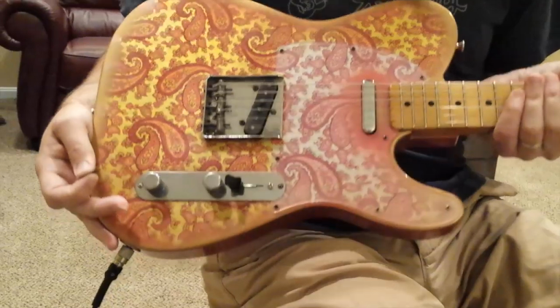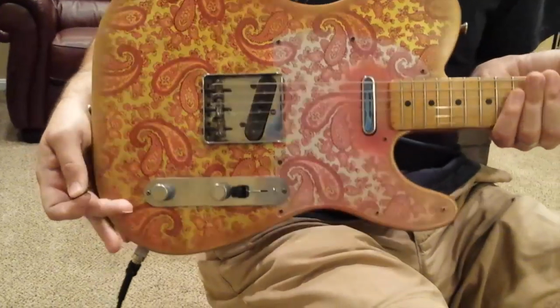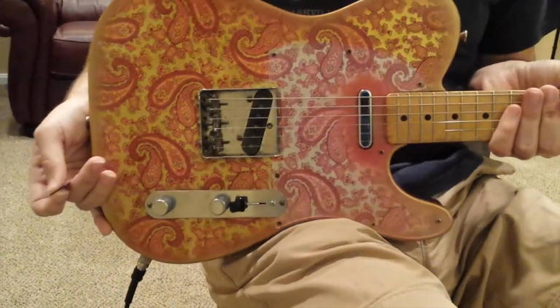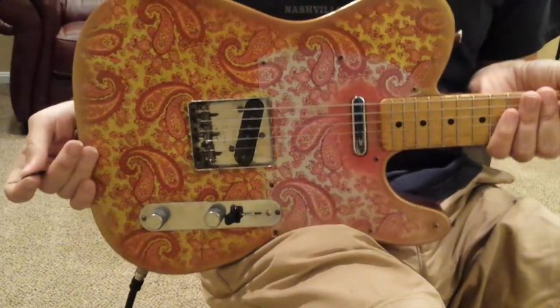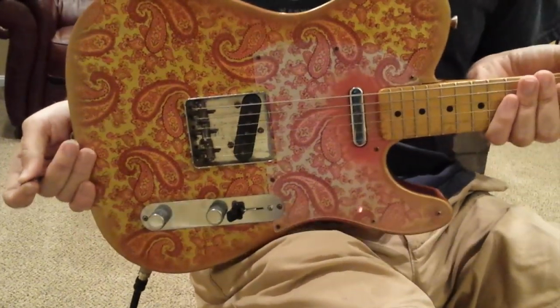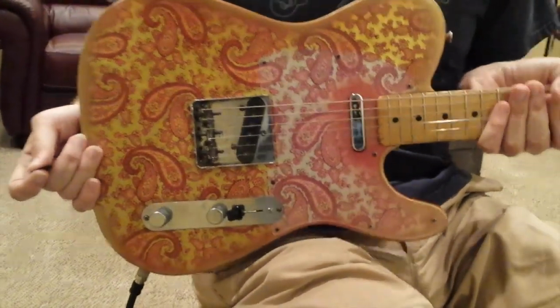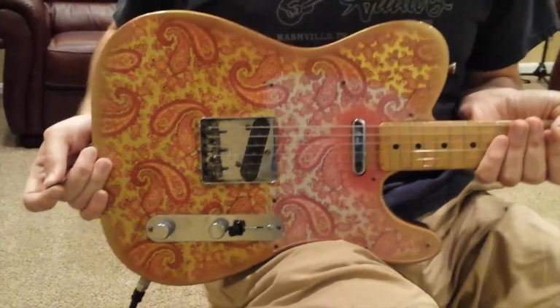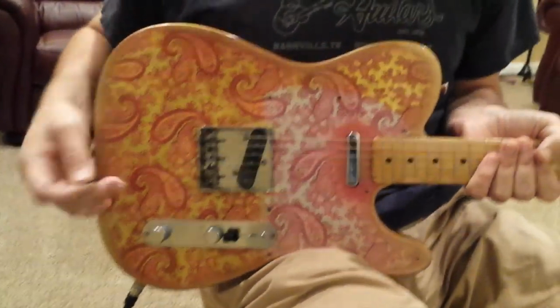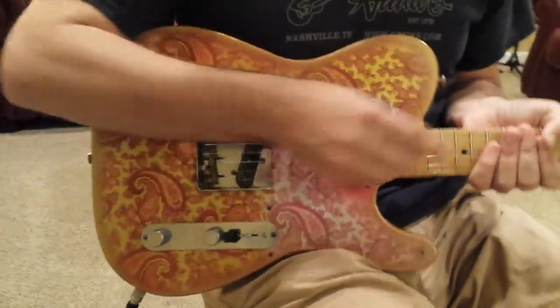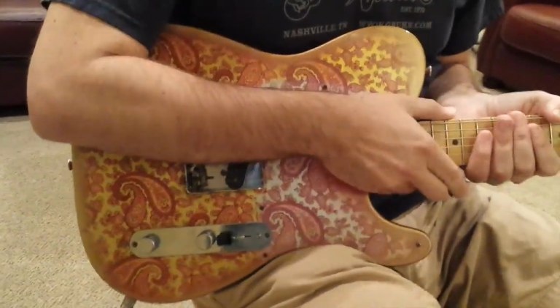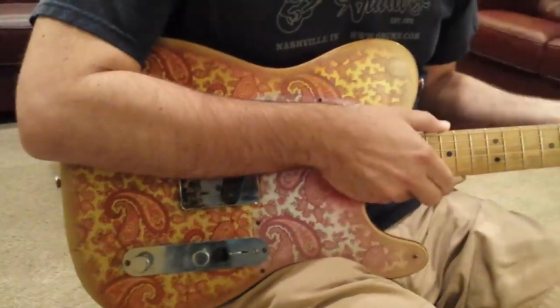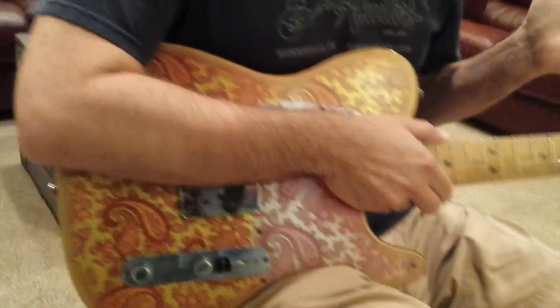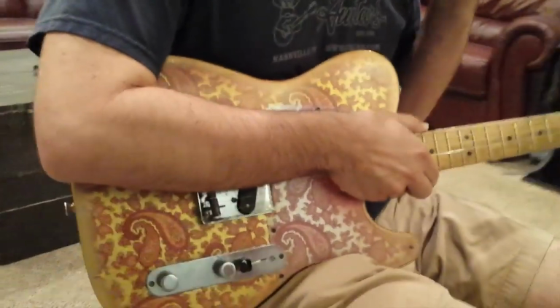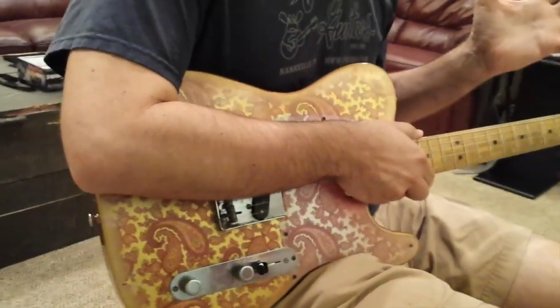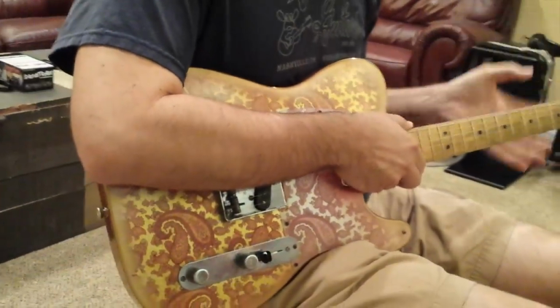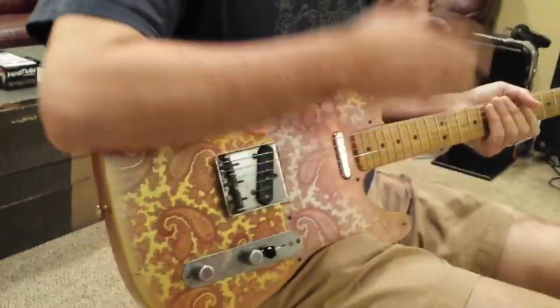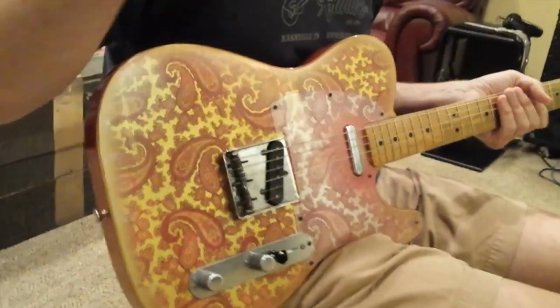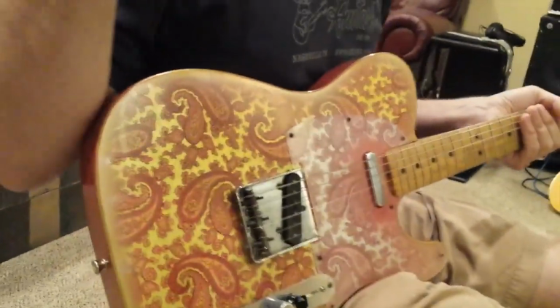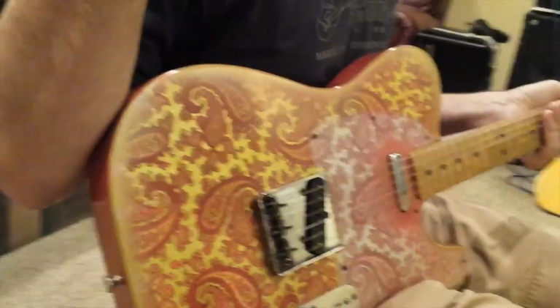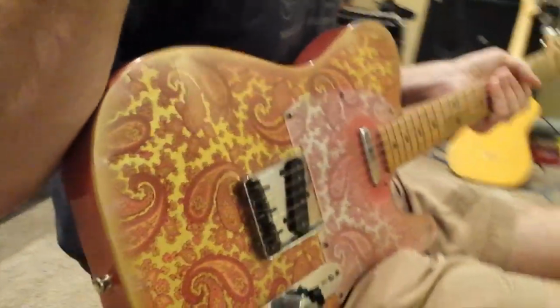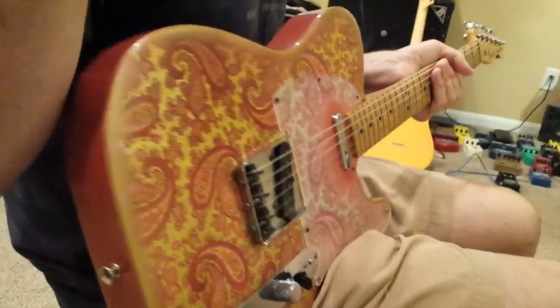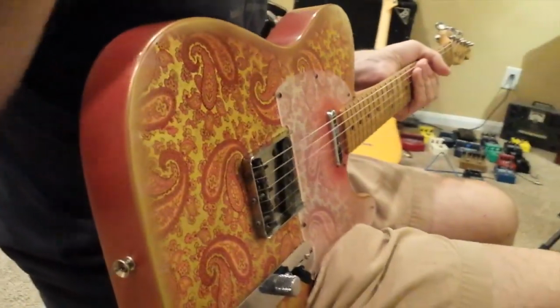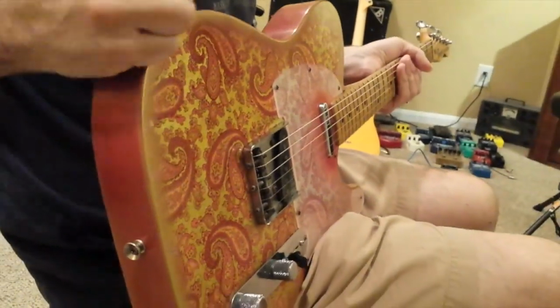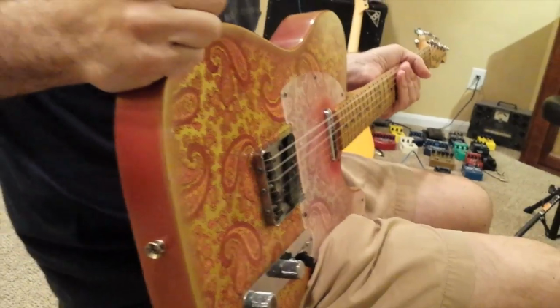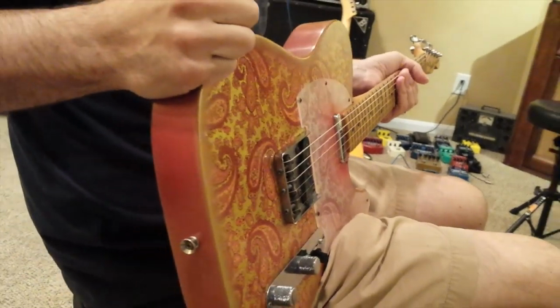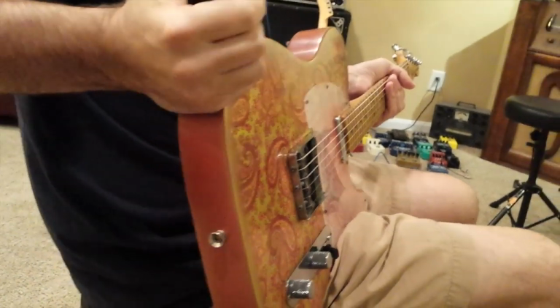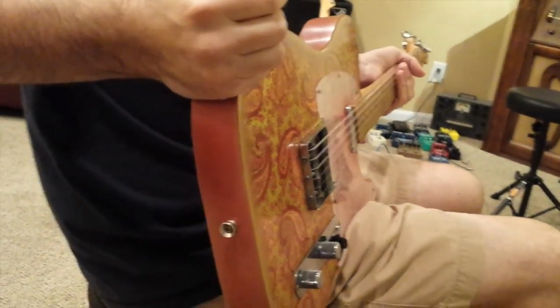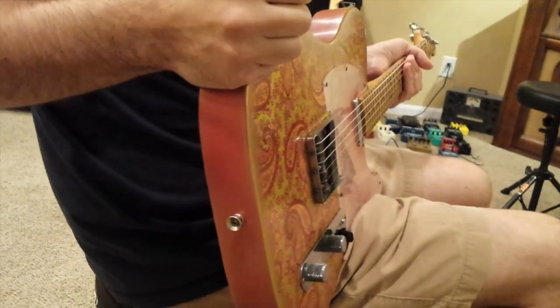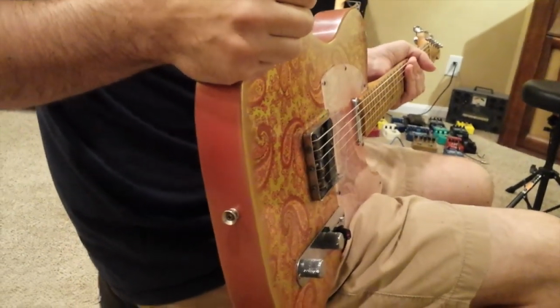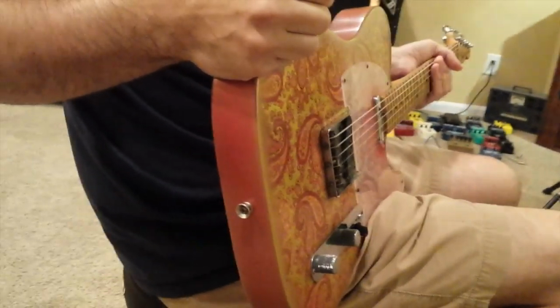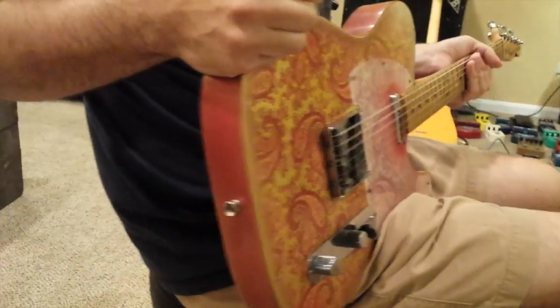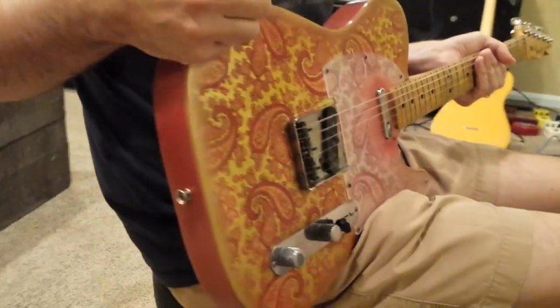Happy to have it. Blown away by the quality and the feel of it — it is so easy to play. The intonation is spot on. I have nothing but raves about it. So check them out.